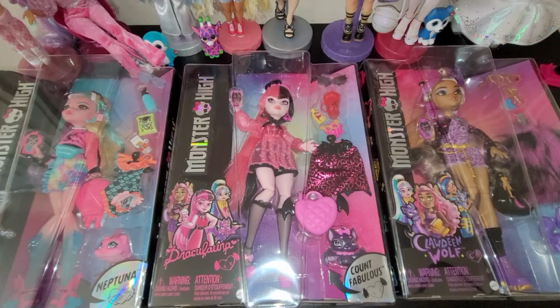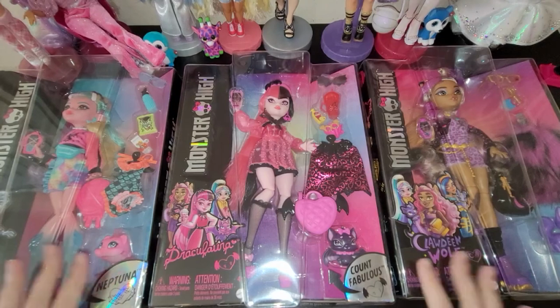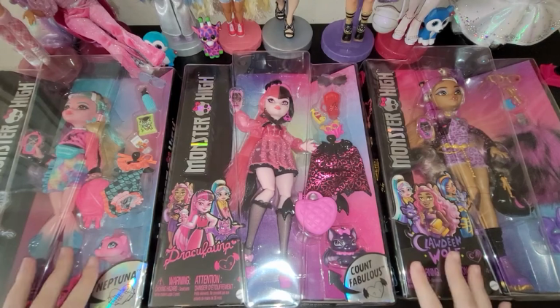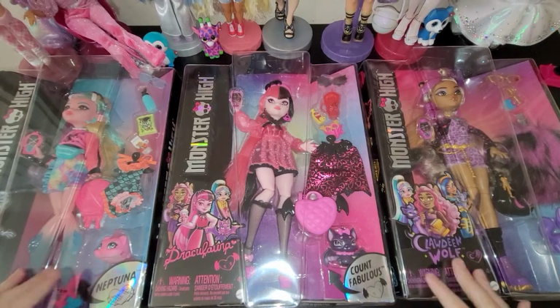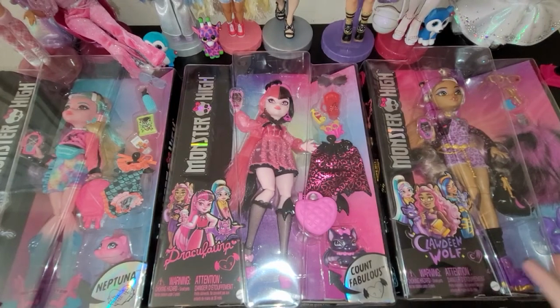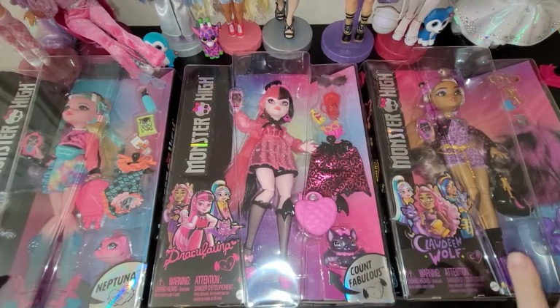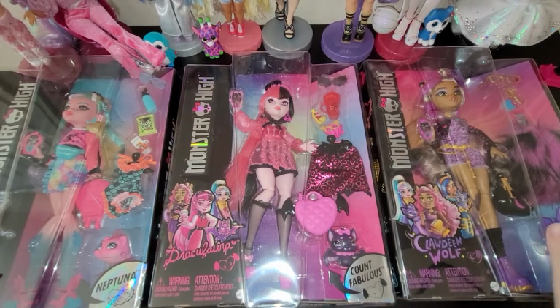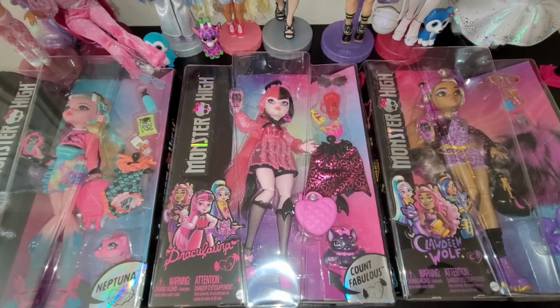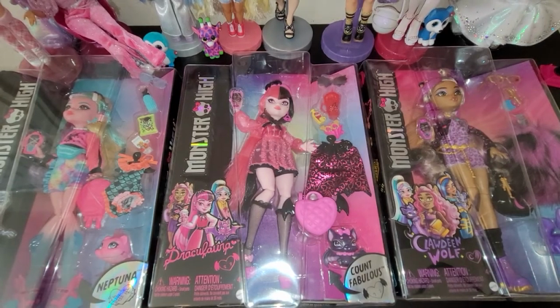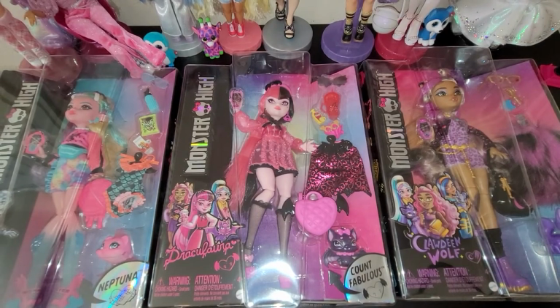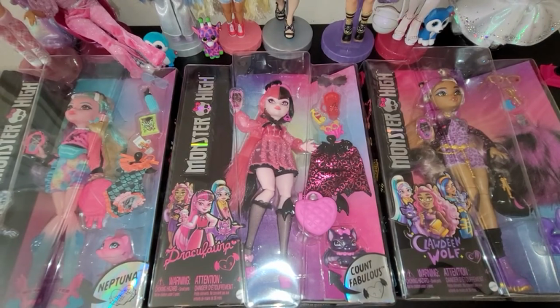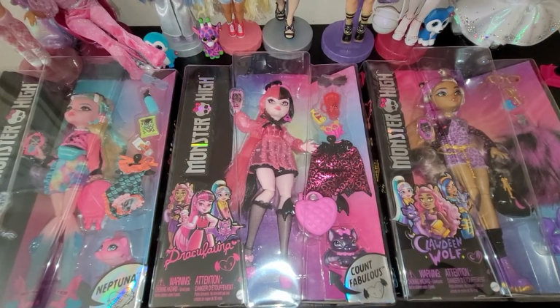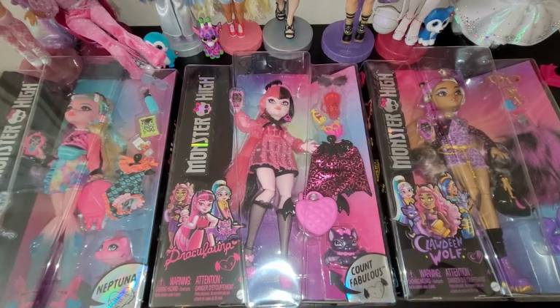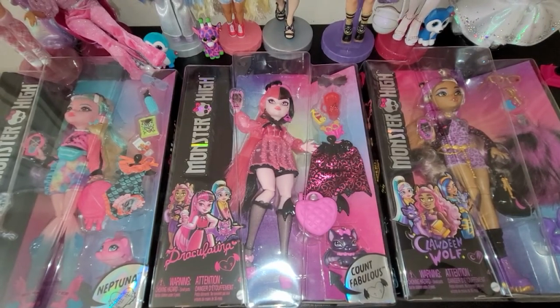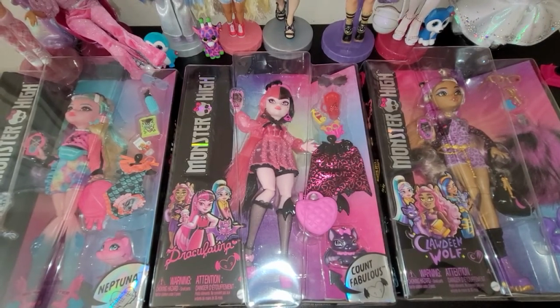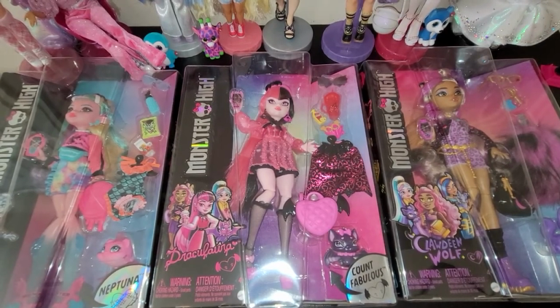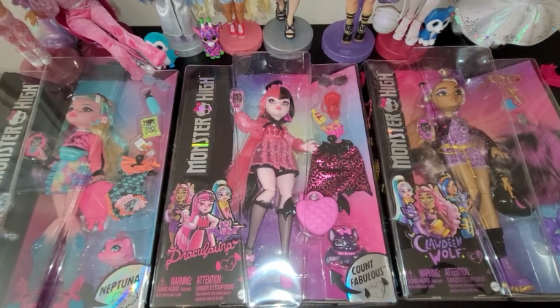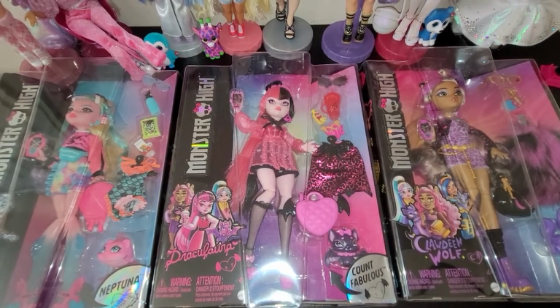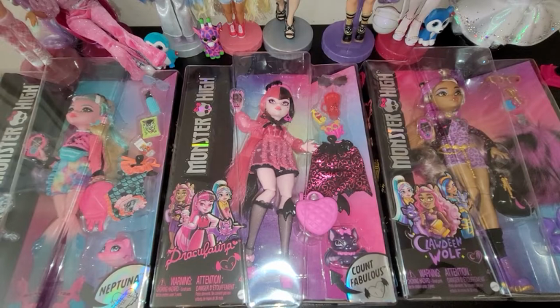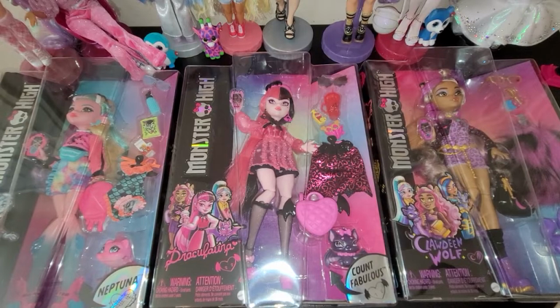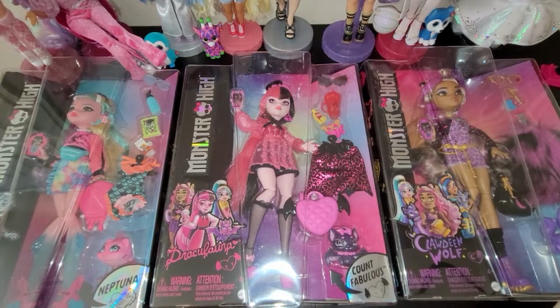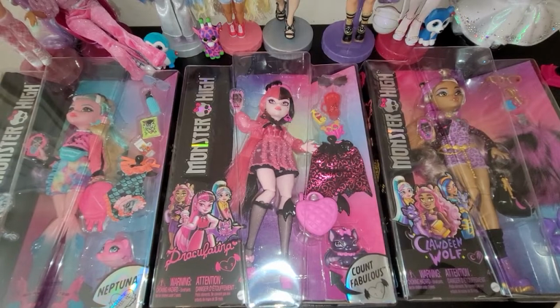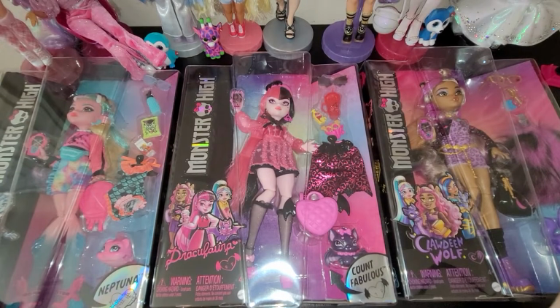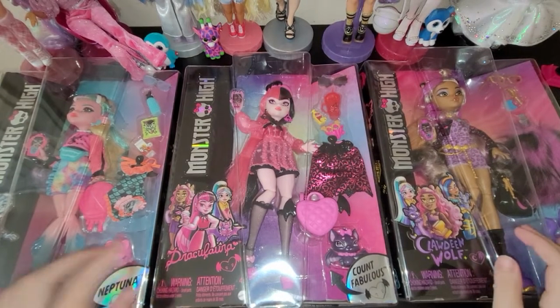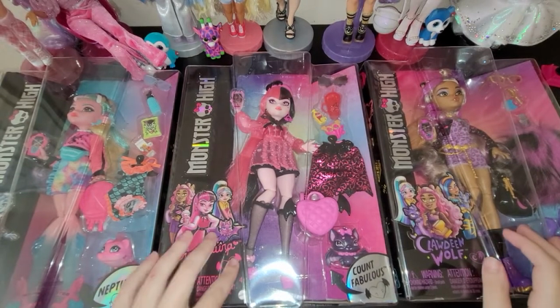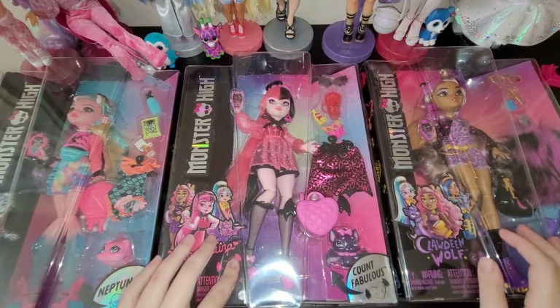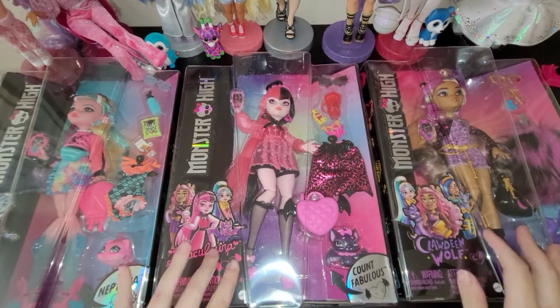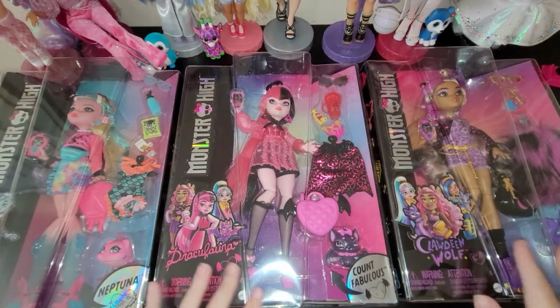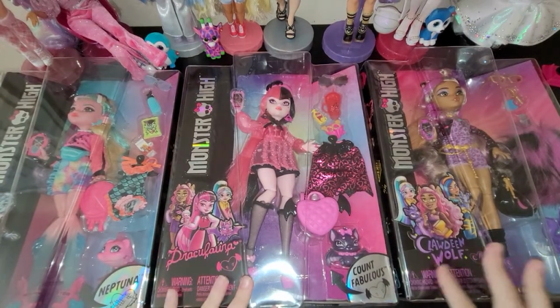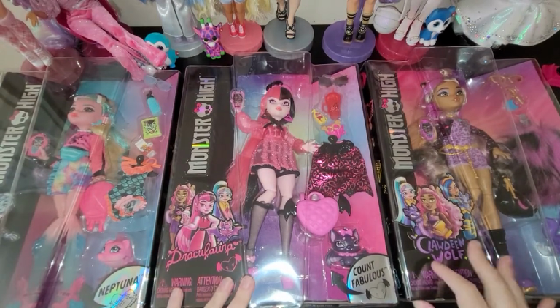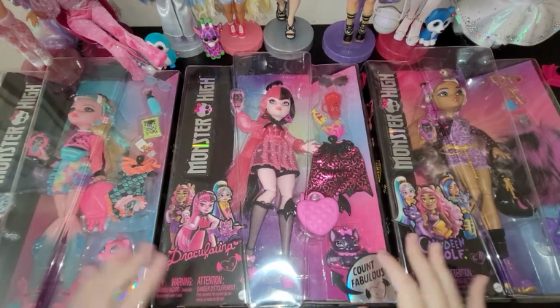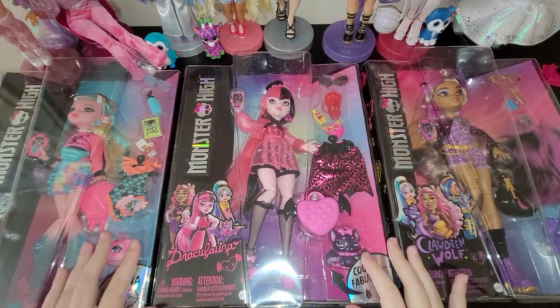Hi you guys! Look who I have with me - these three Monster High dolls: Laguna Blue, Draculaura, and Claudine Wolf.